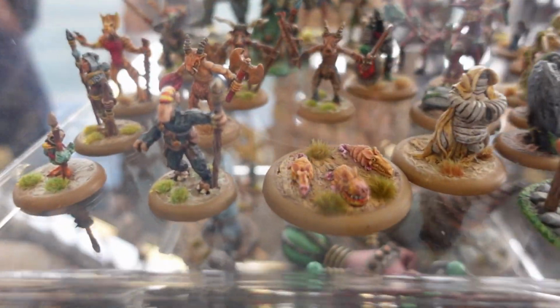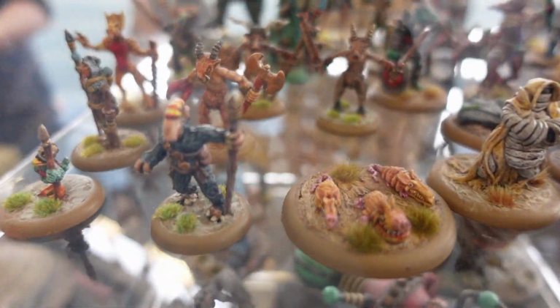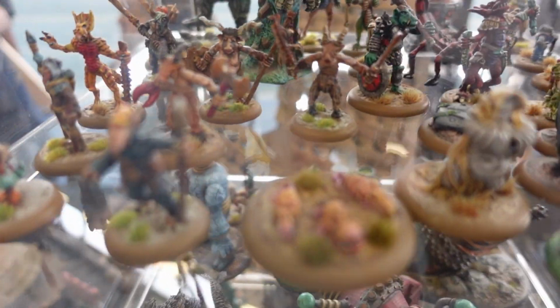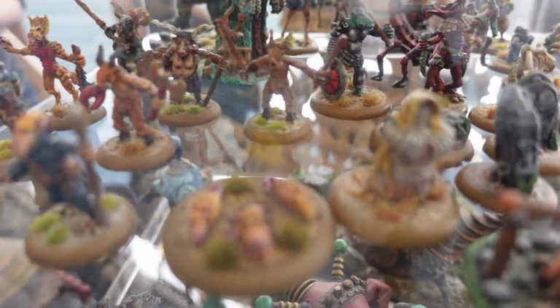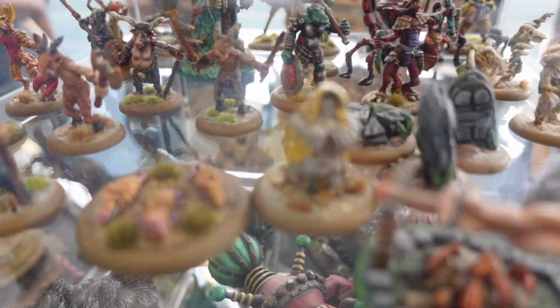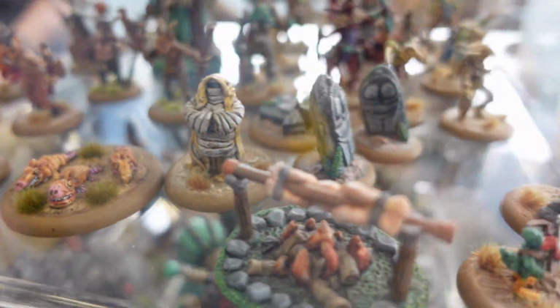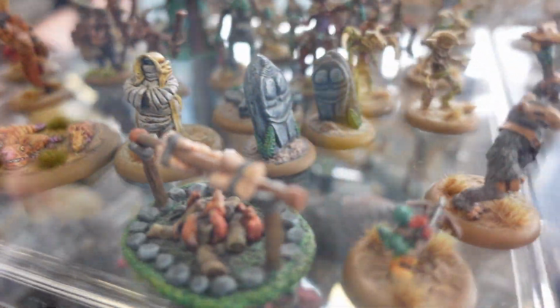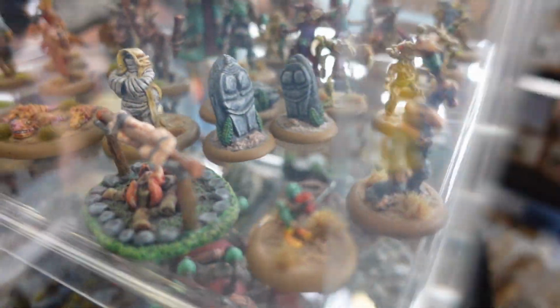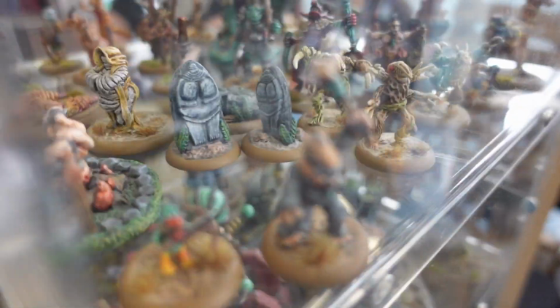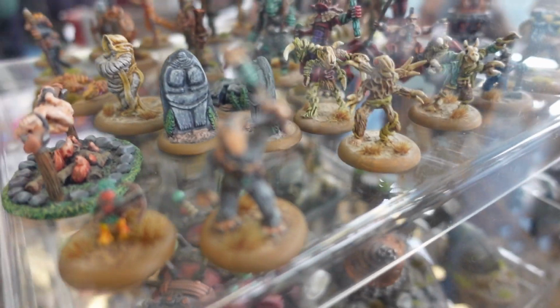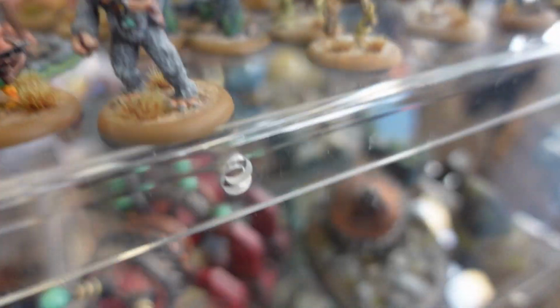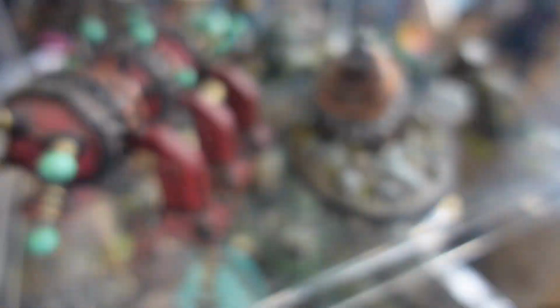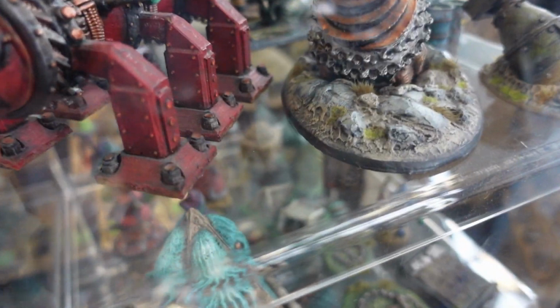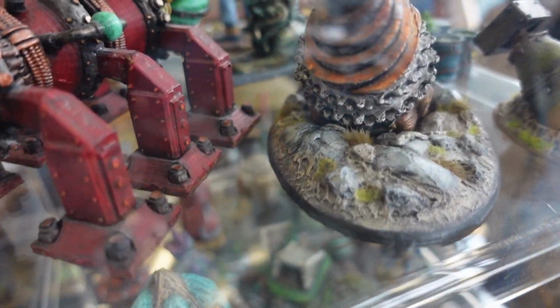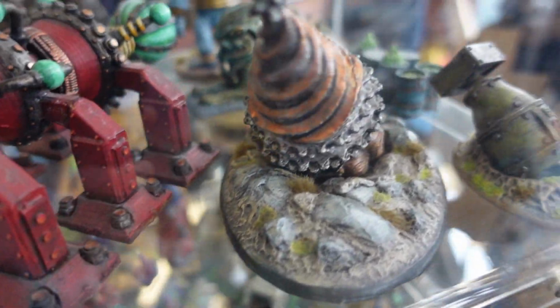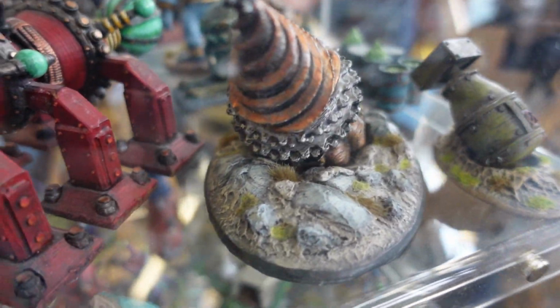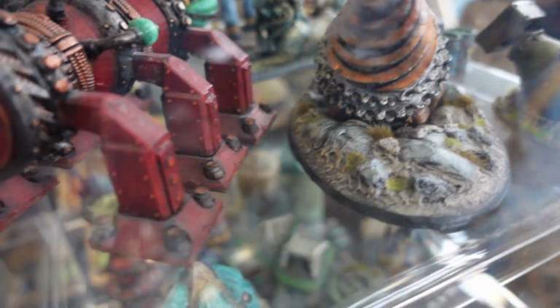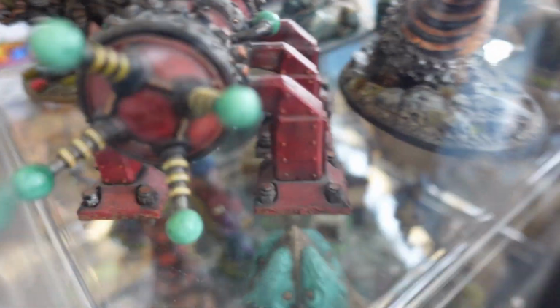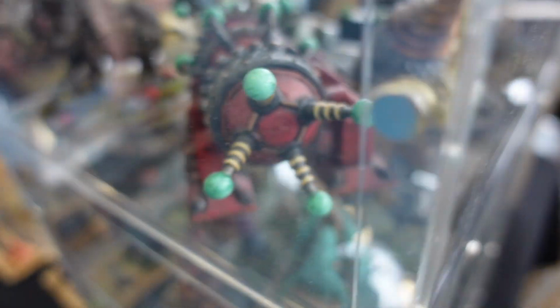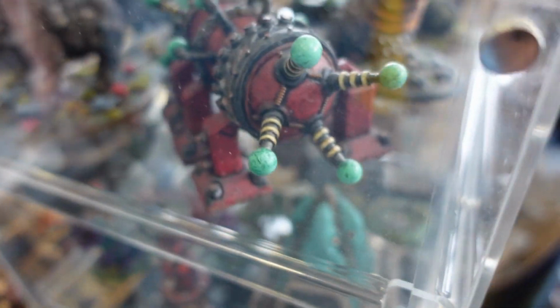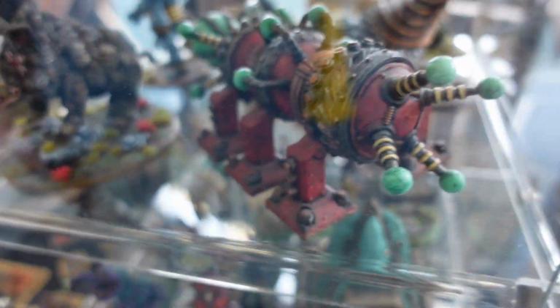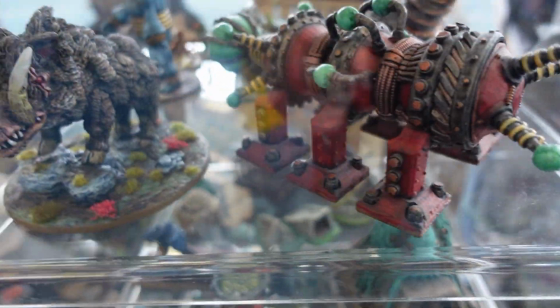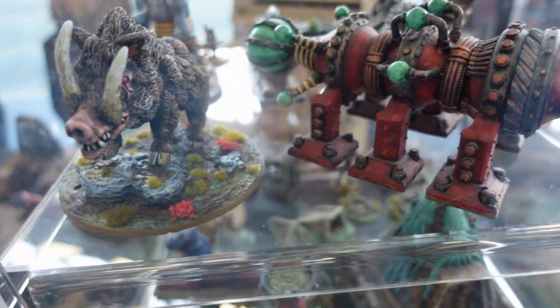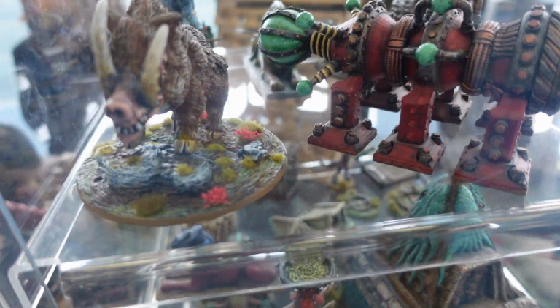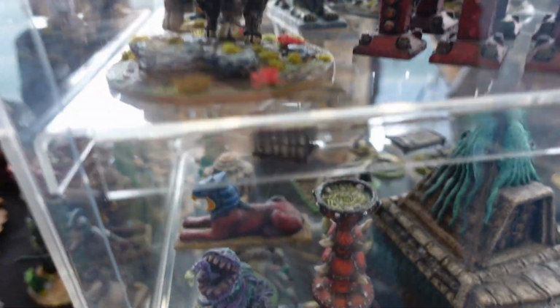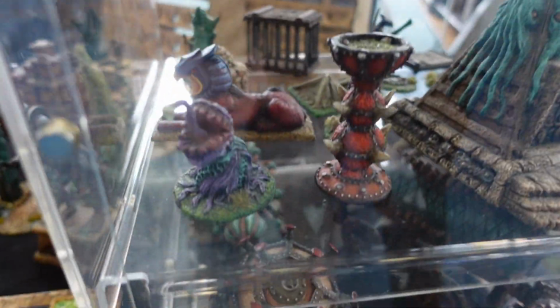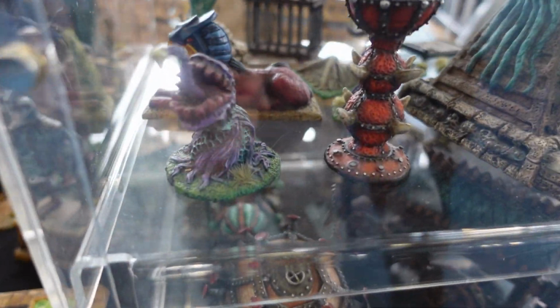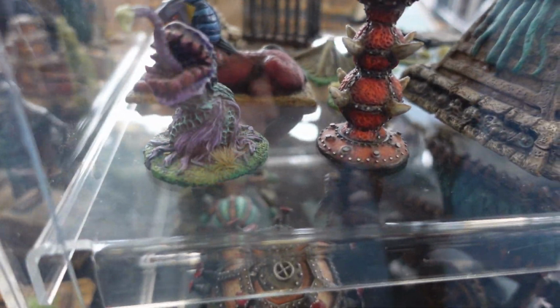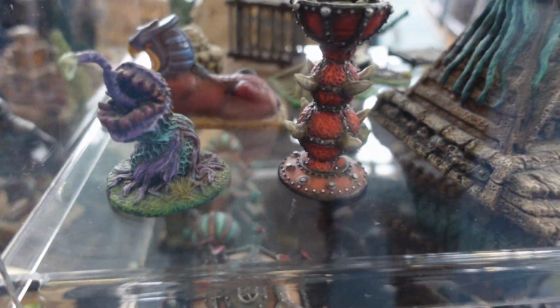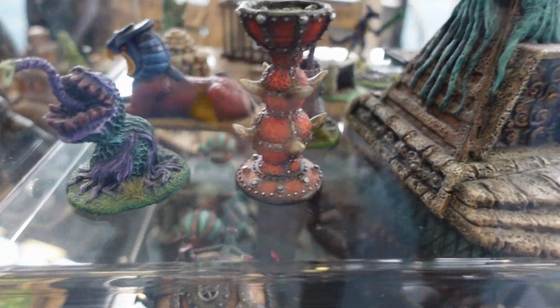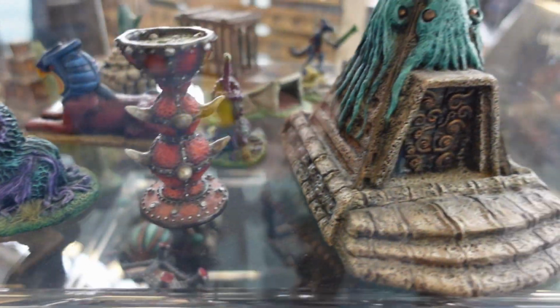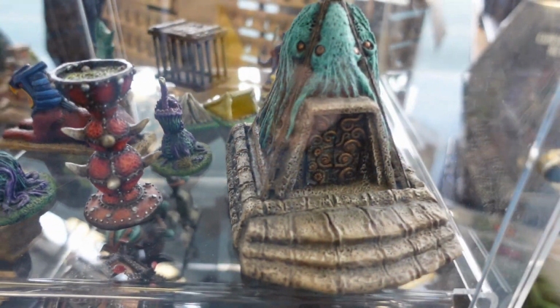This was another store that caught my eye — mostly for its steampunky looking terrain. Some really nice stuff. And the guy was talking about his MDF buildings that you add resin attachments to. I believe they're going to have a good start in the next few months.